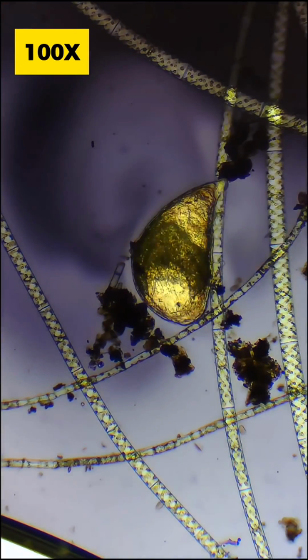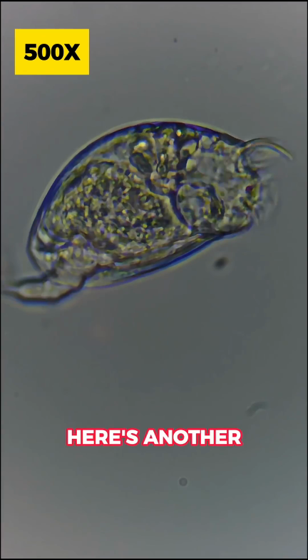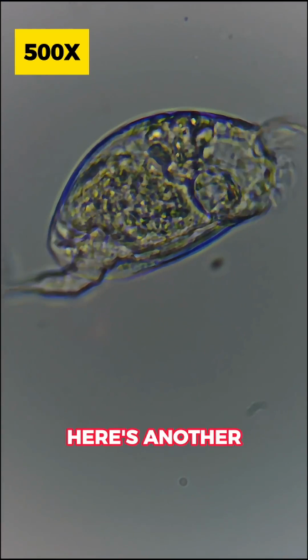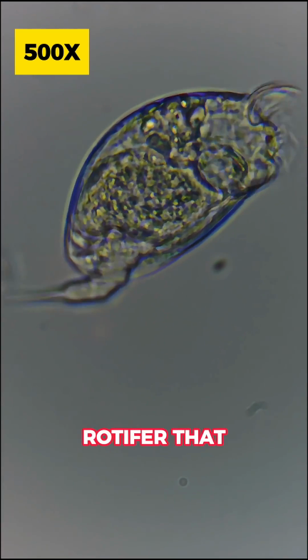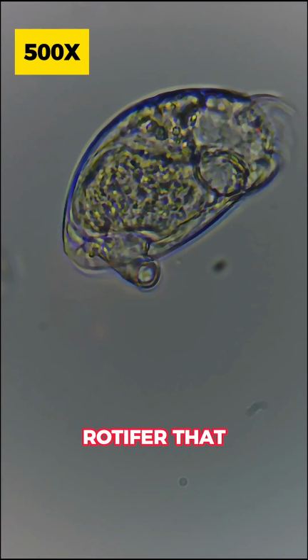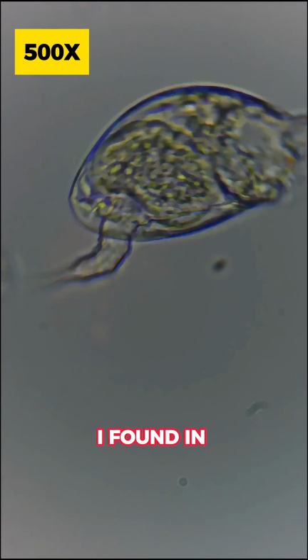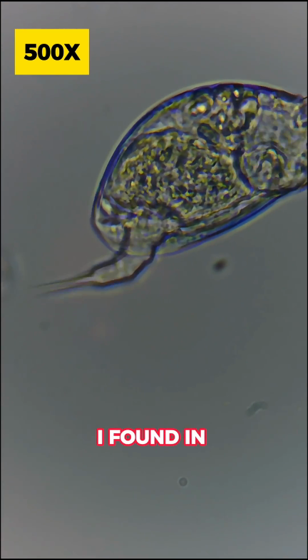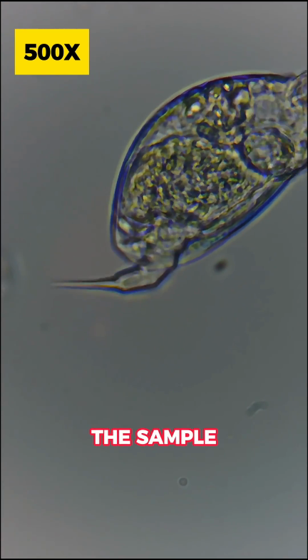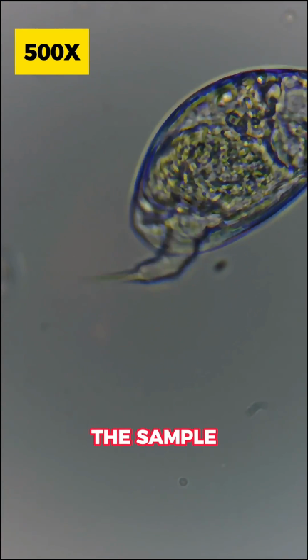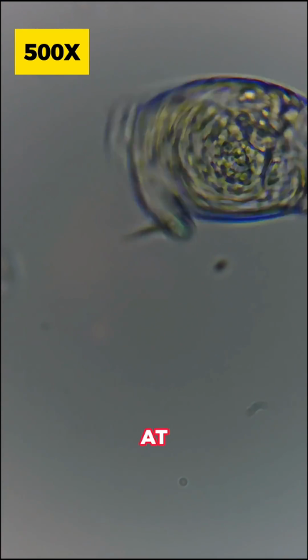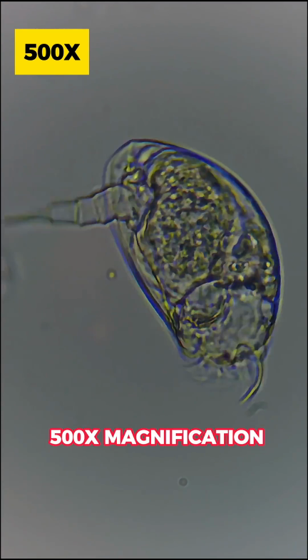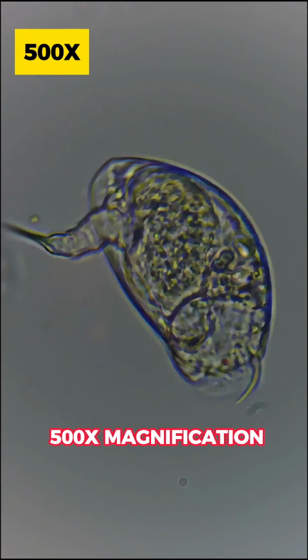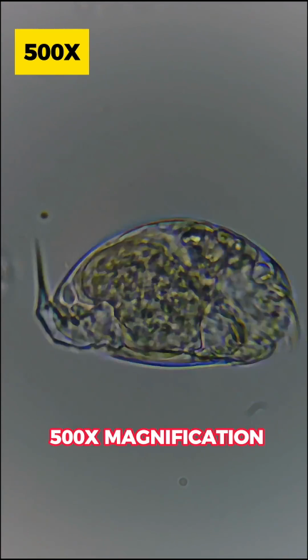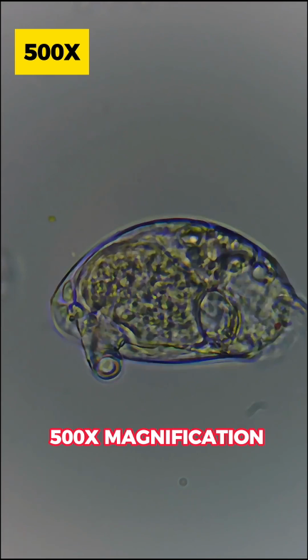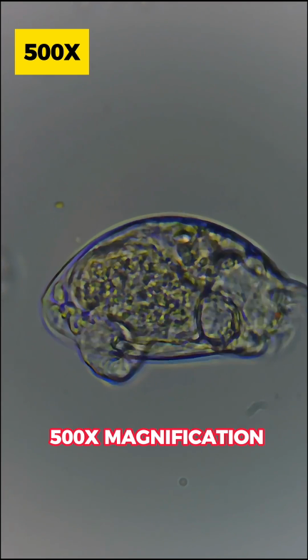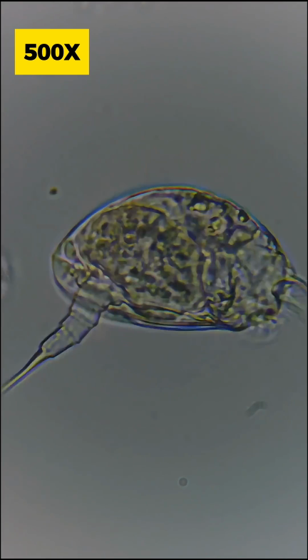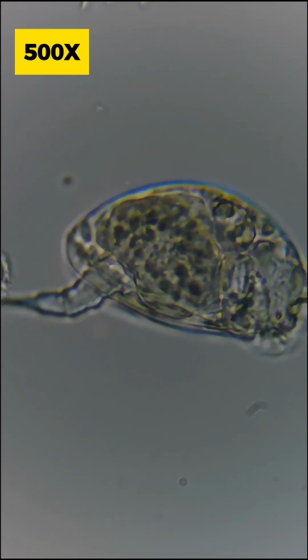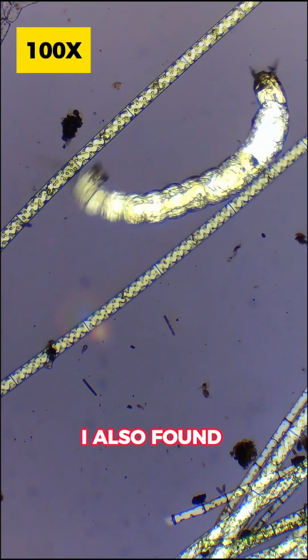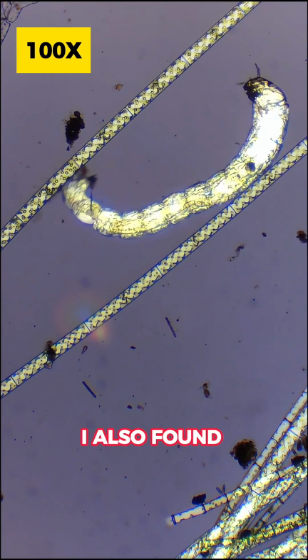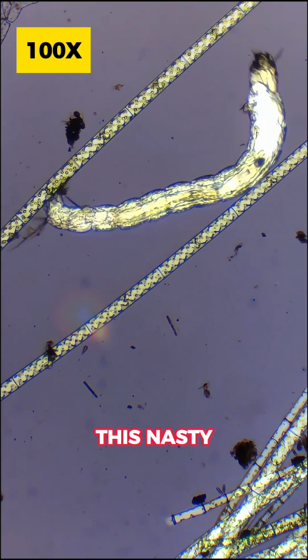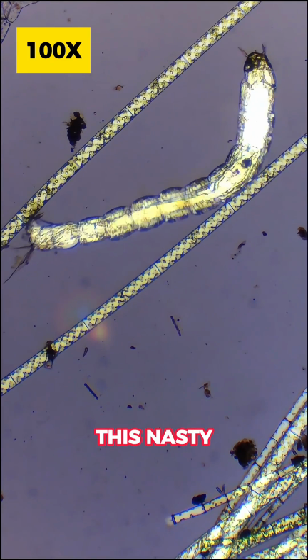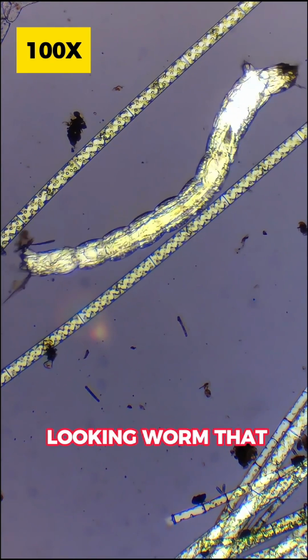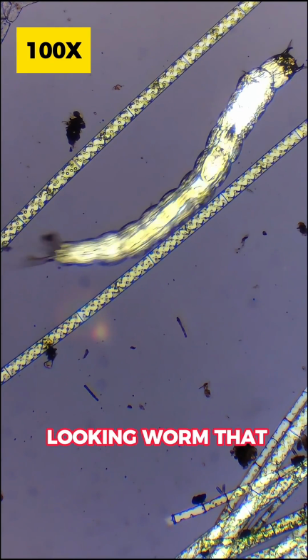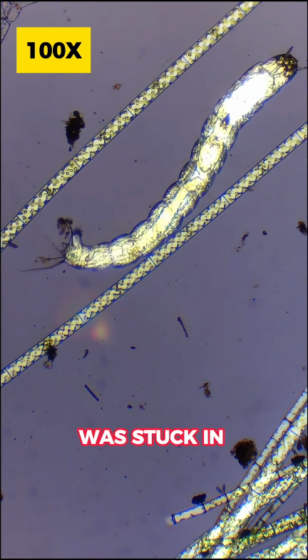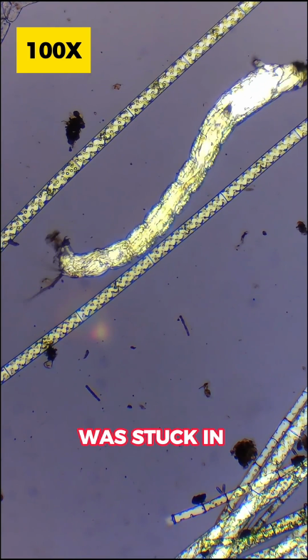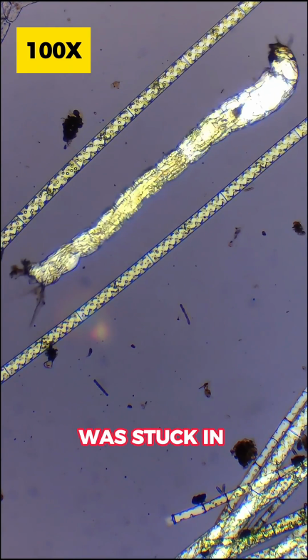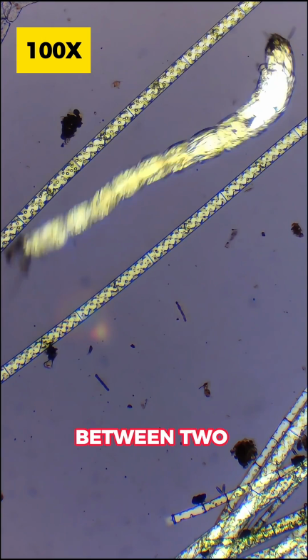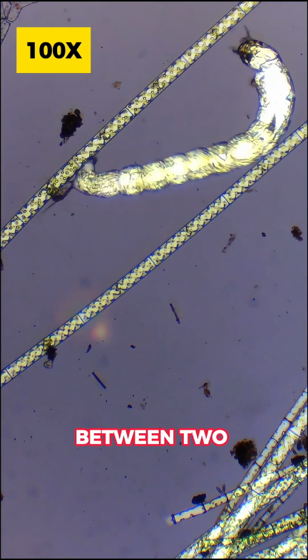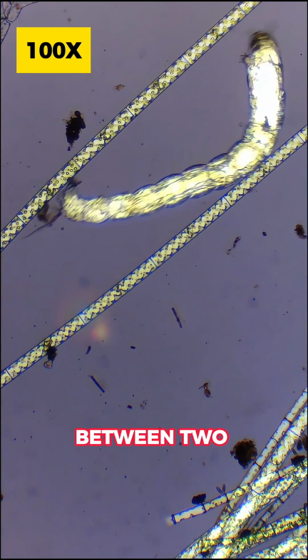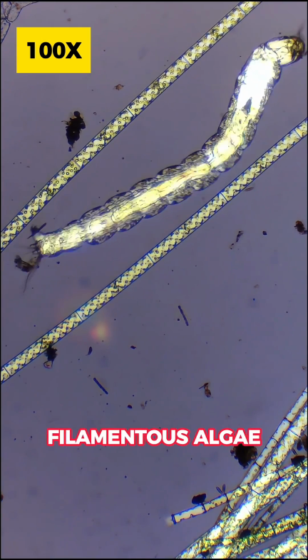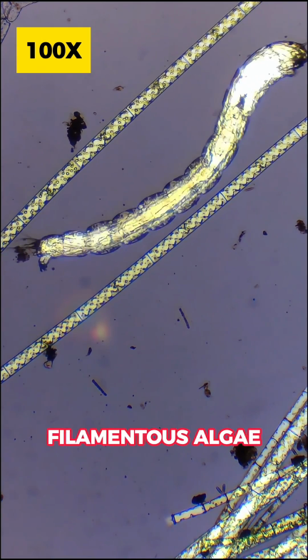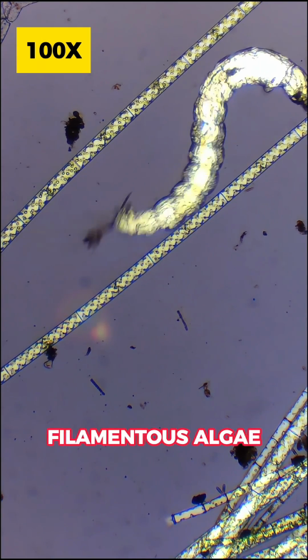Here's another rotifer that I found in the sample at 500x magnification. I also found this nasty looking worm that was stuck in between two filaments of algae.